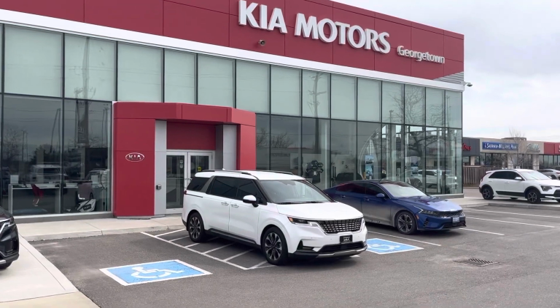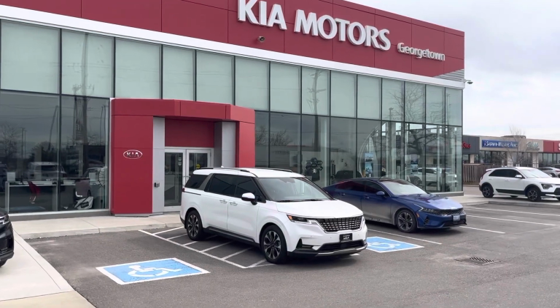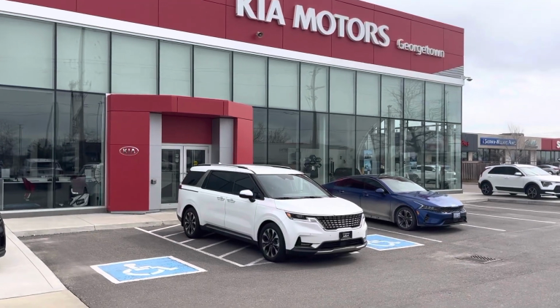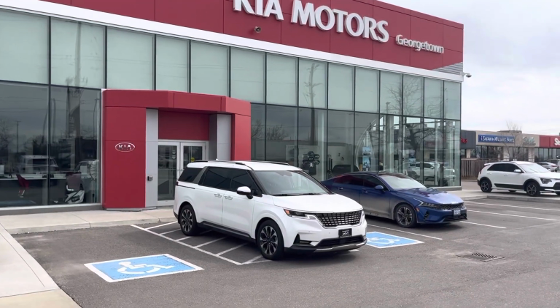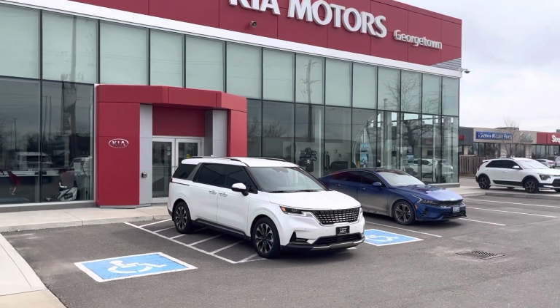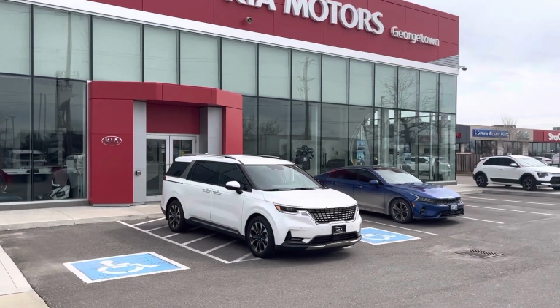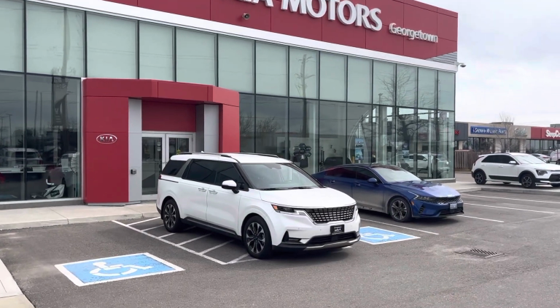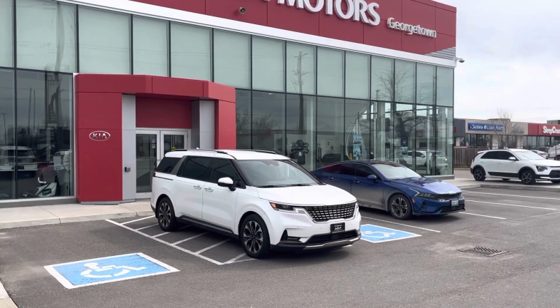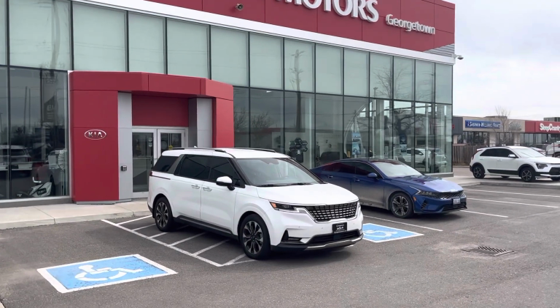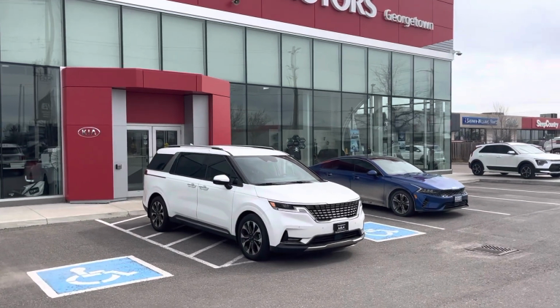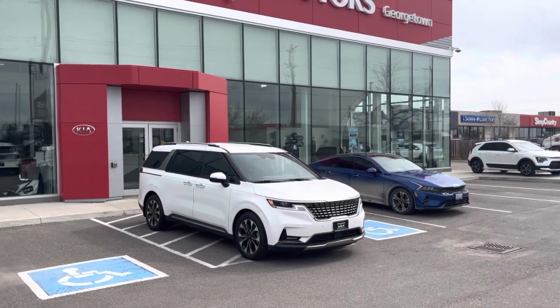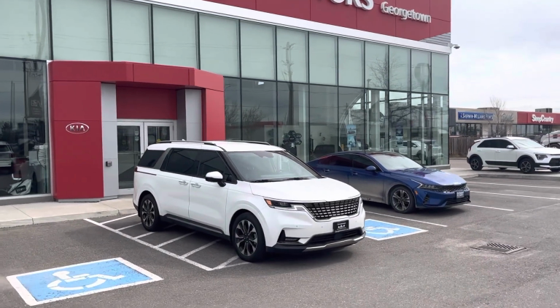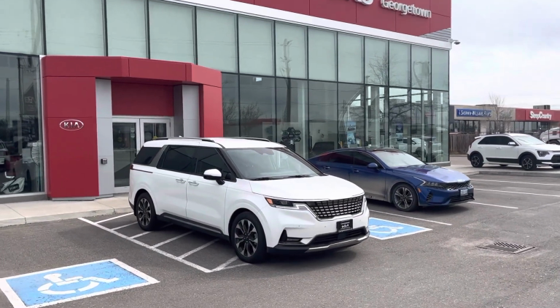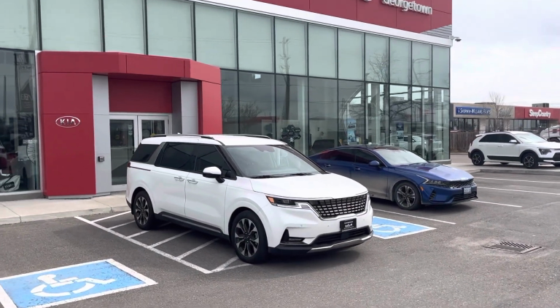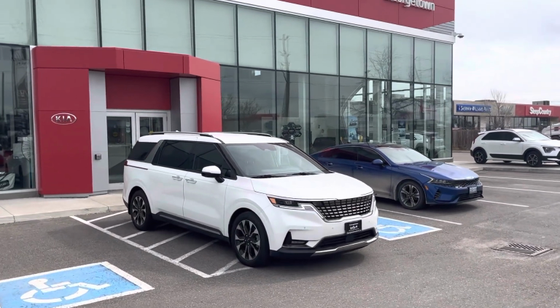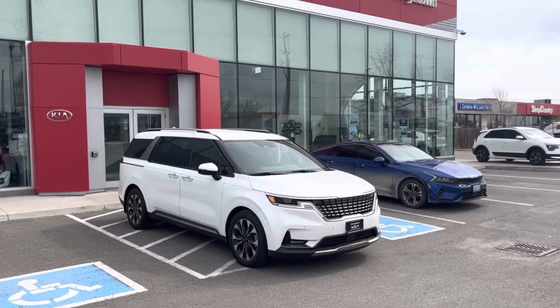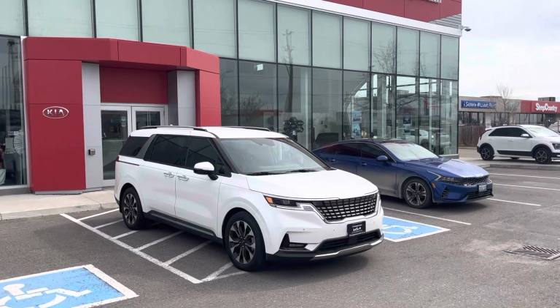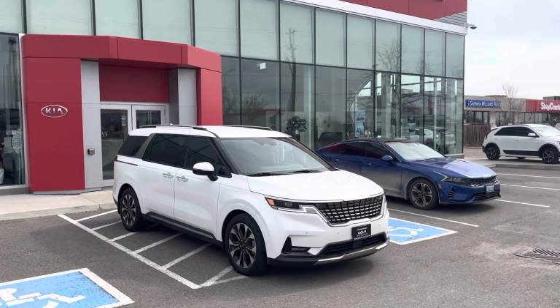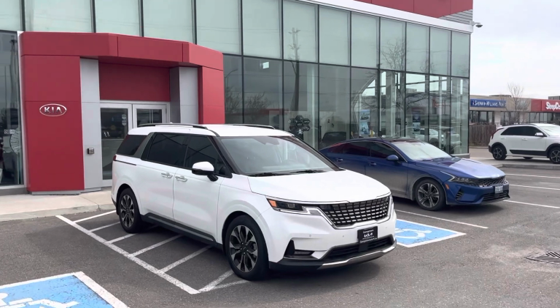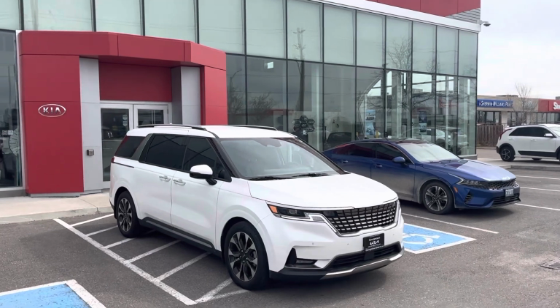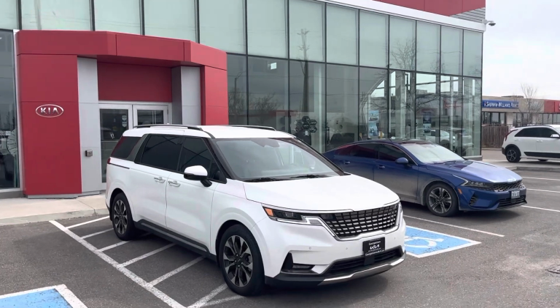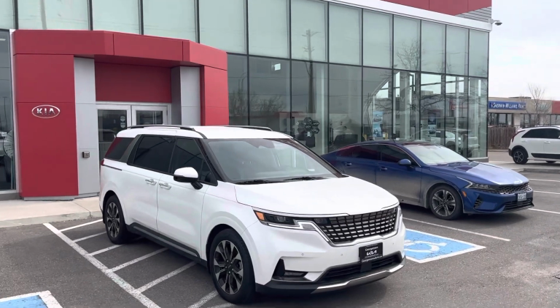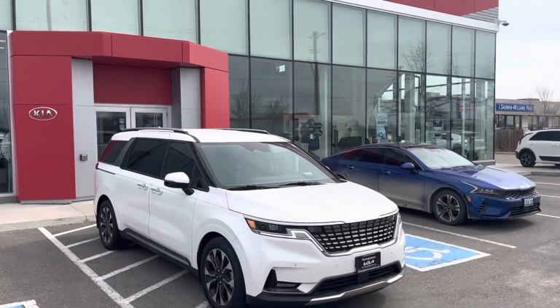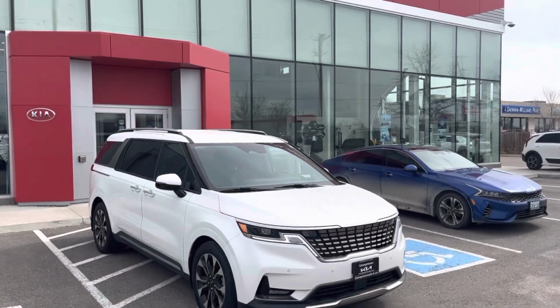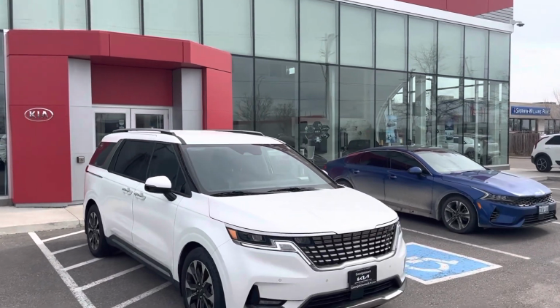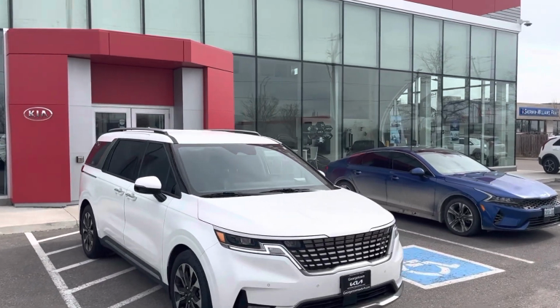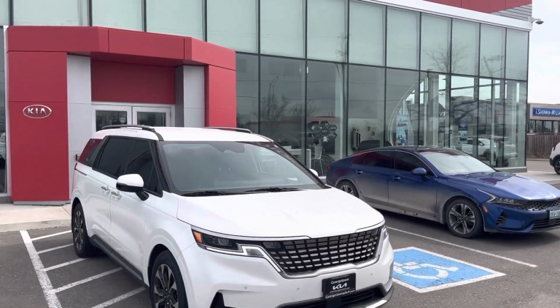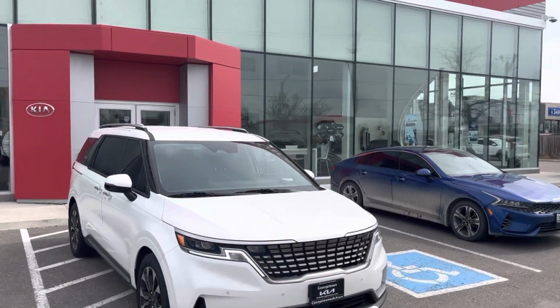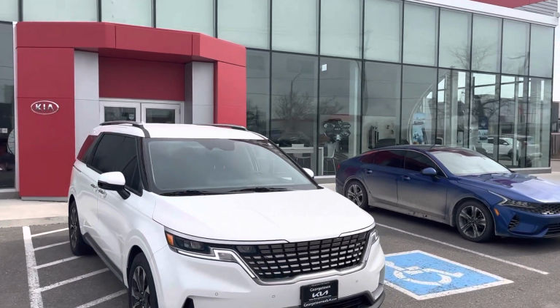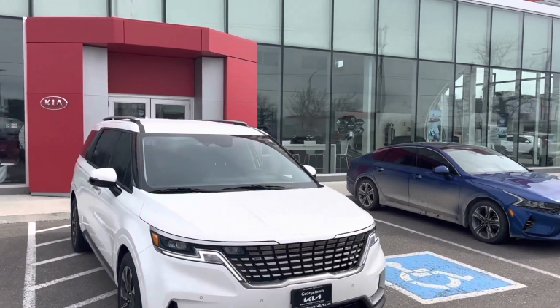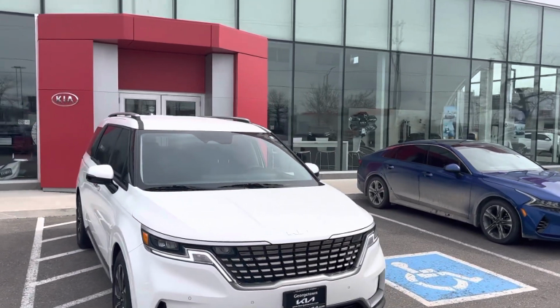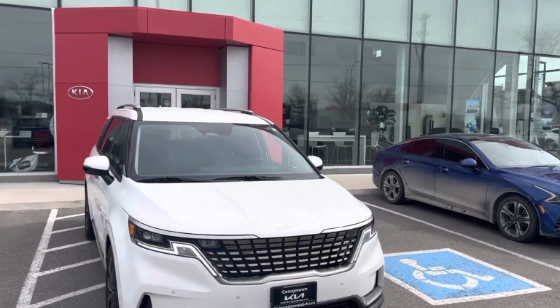Hey, good morning, Katie. This is Cameron McCullough here at Georgetown Kia. Just wanted to thank you very much for your interest in our 2023 Kia Carnival, the EX.